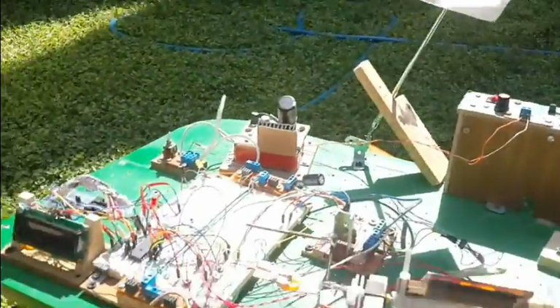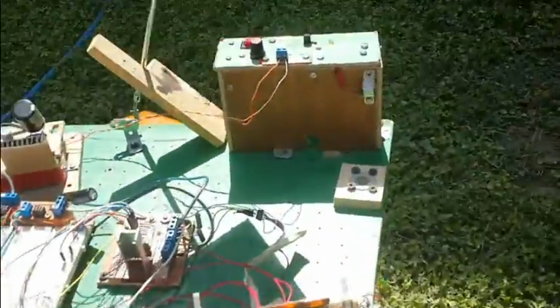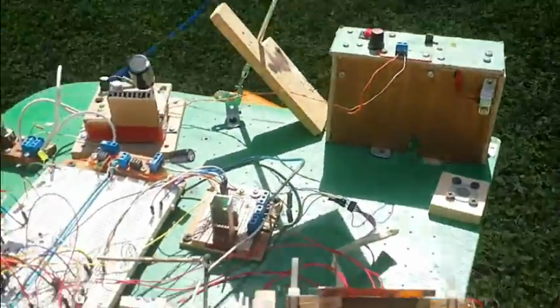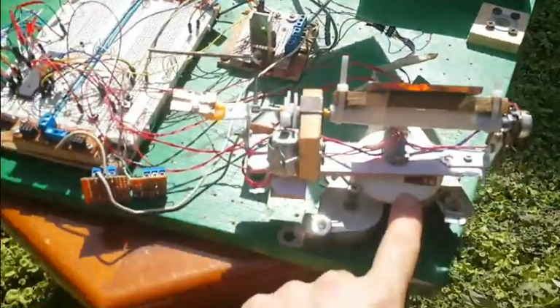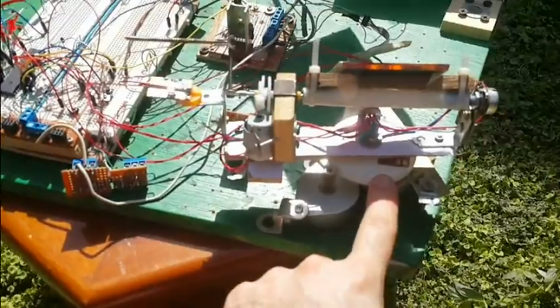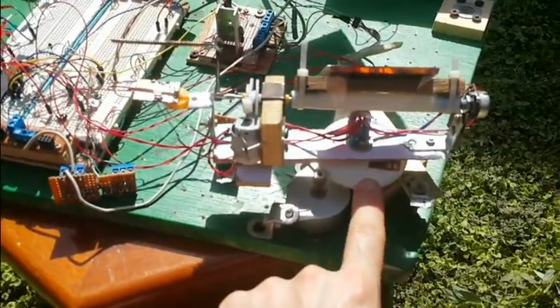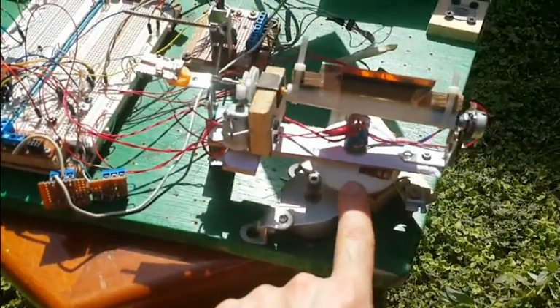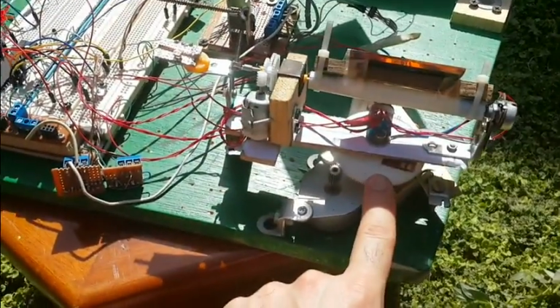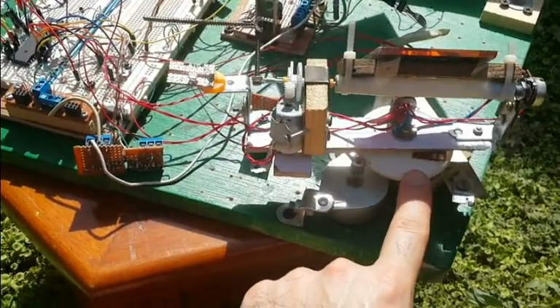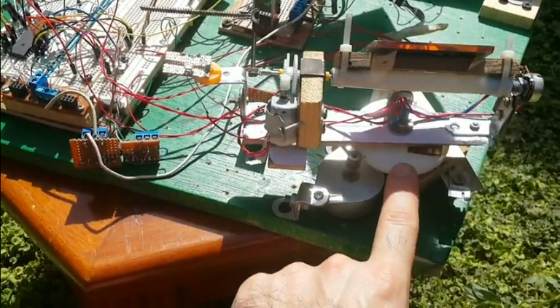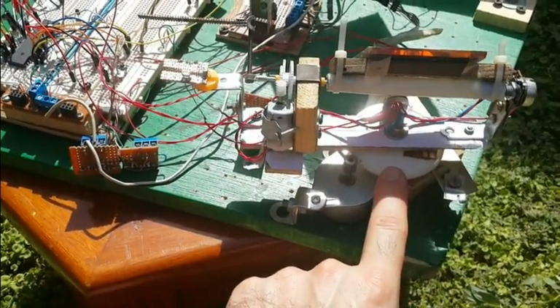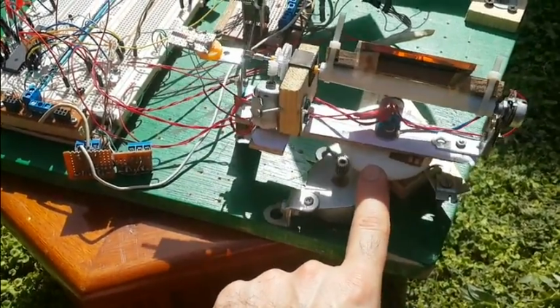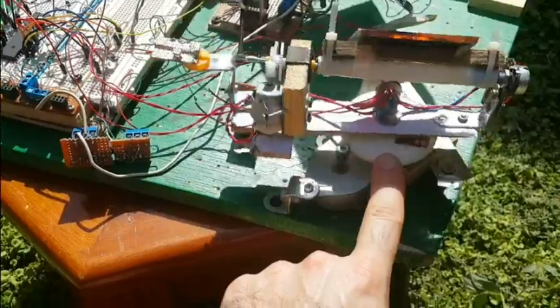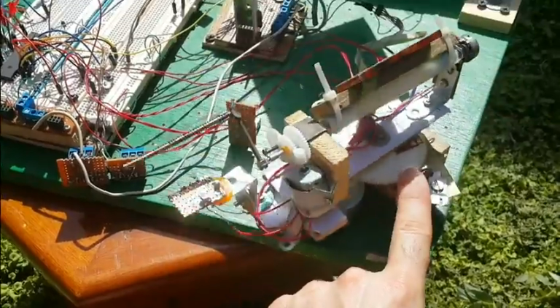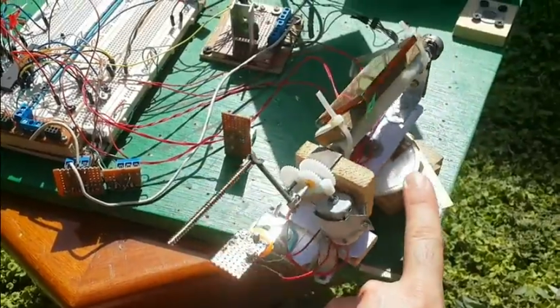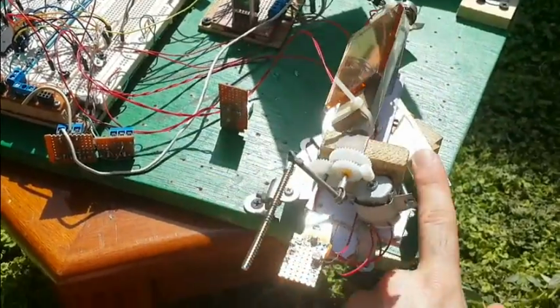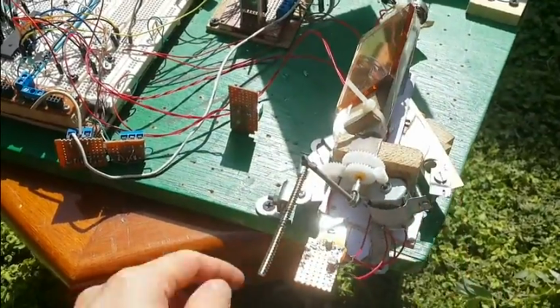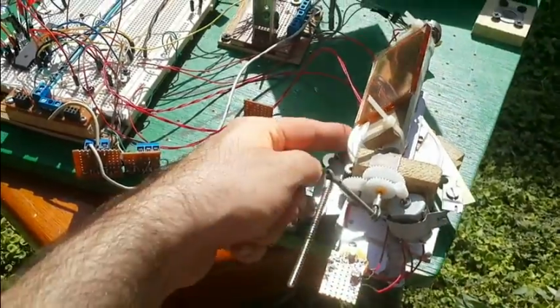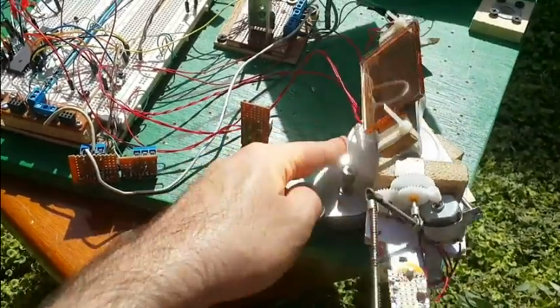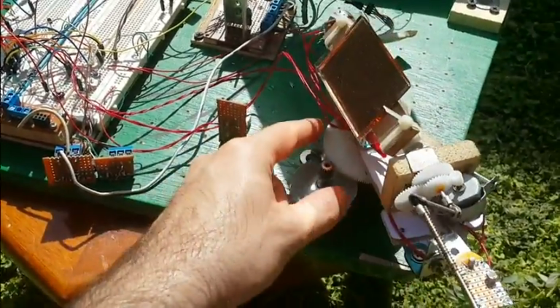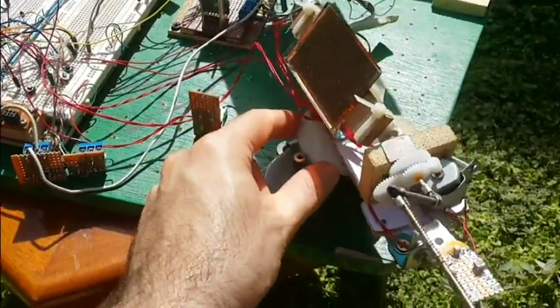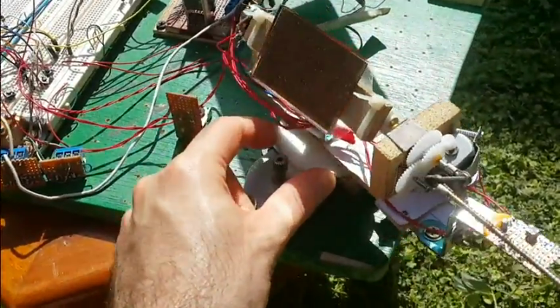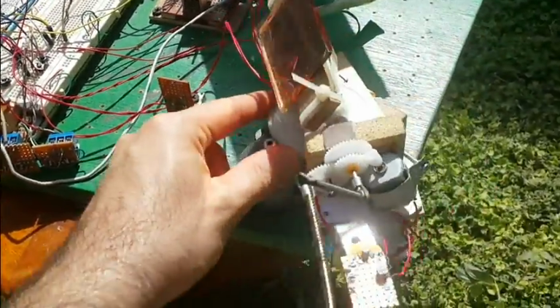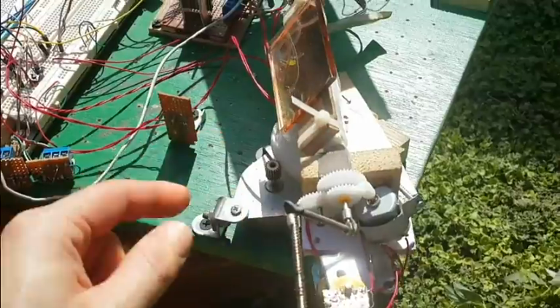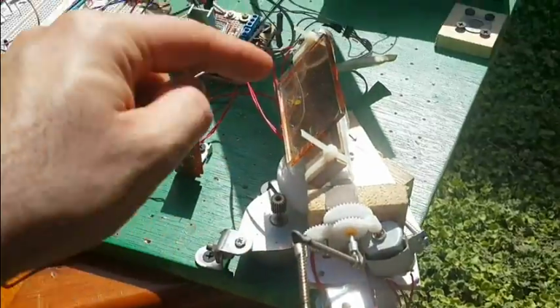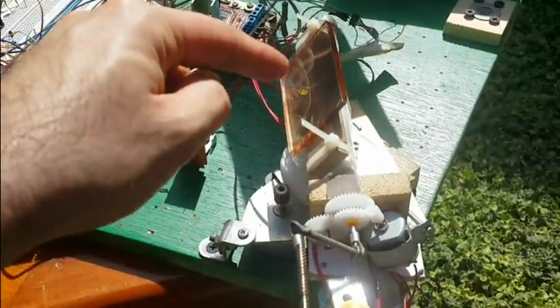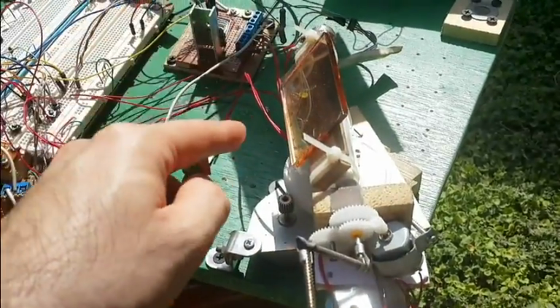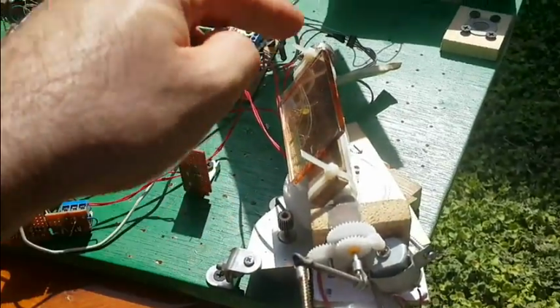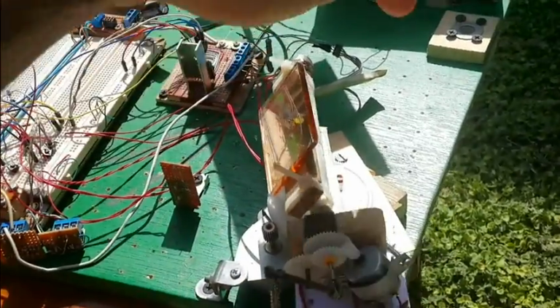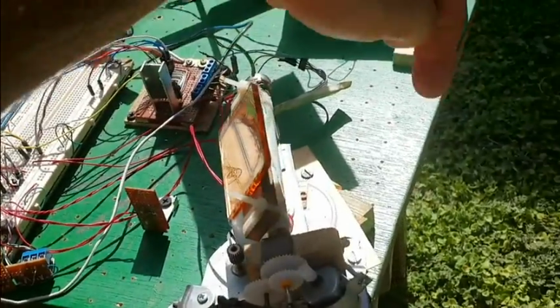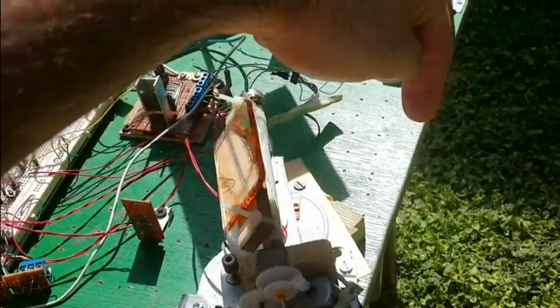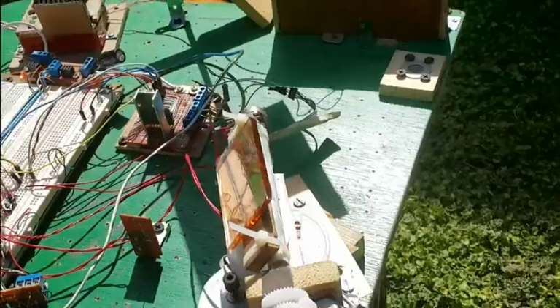It is composed of this base — a rotating base — that rotates starting from this zero position, 180 degrees. And attached to this base is a mirror that also rotates 180 degrees.